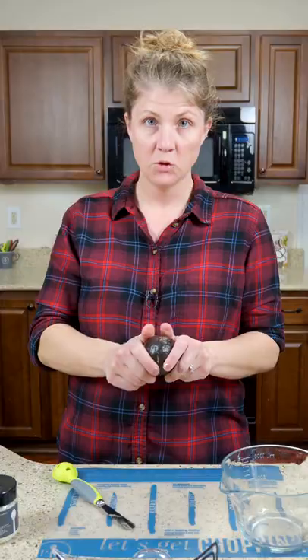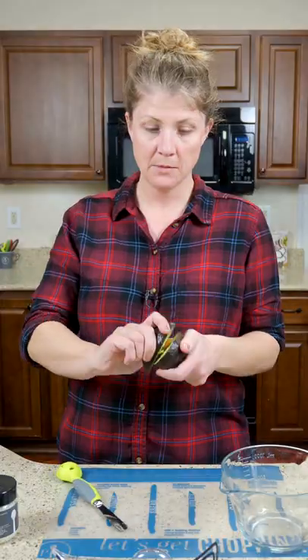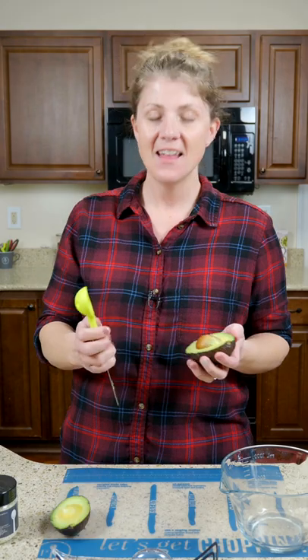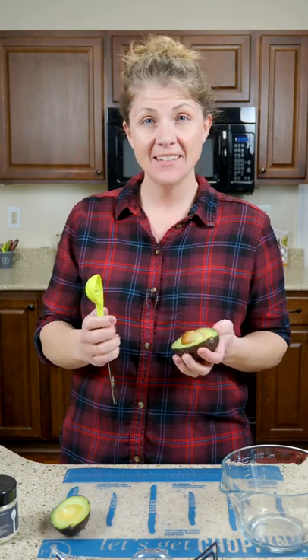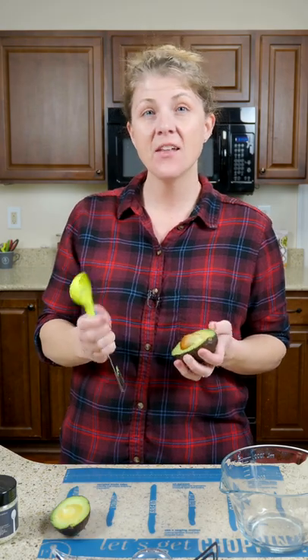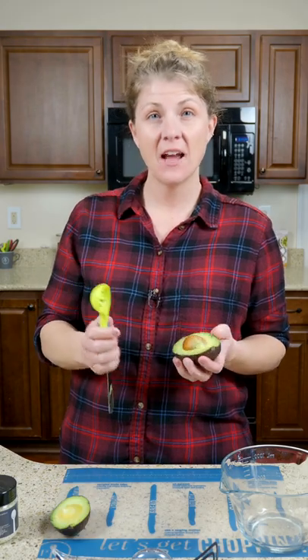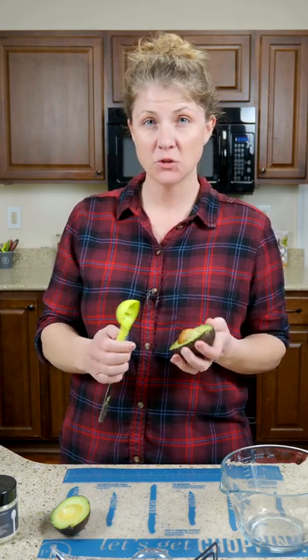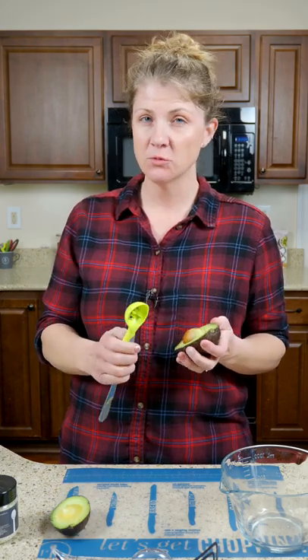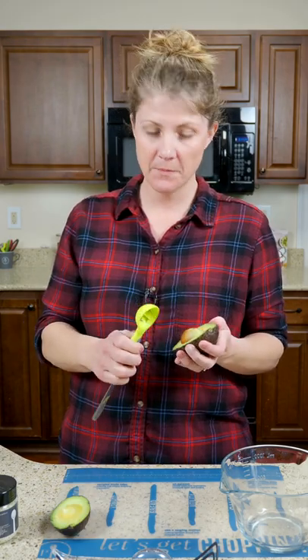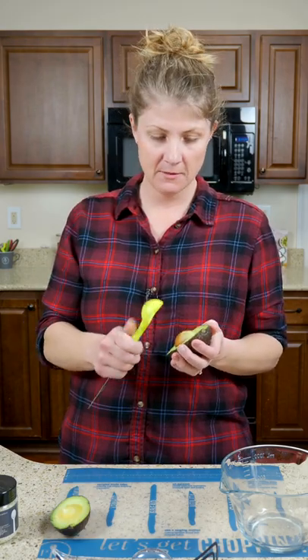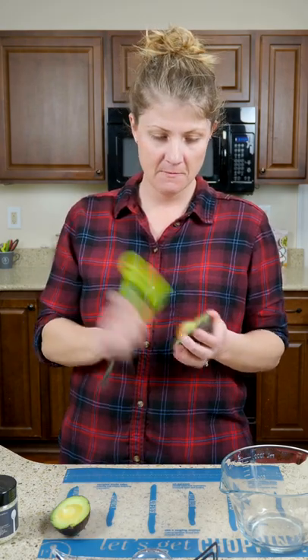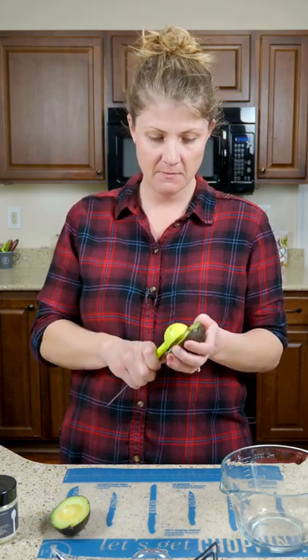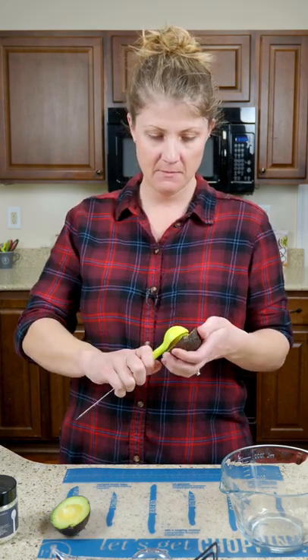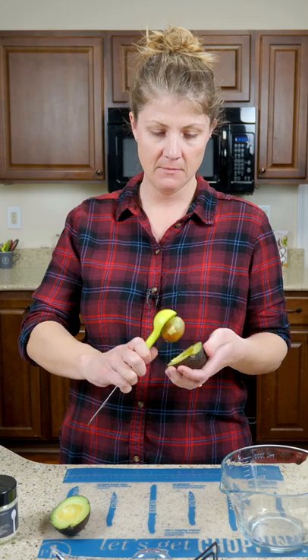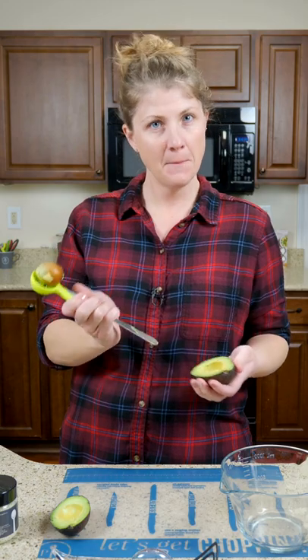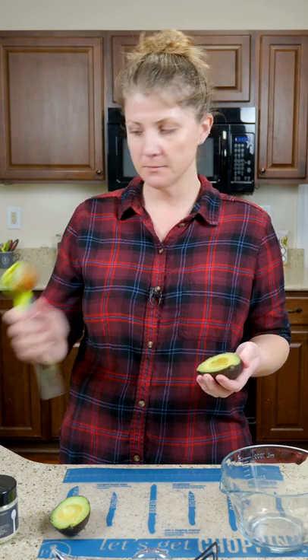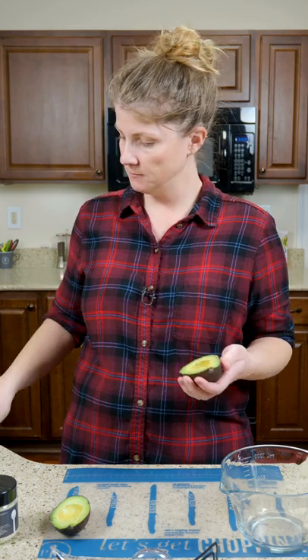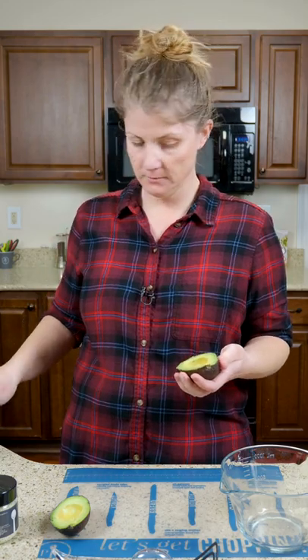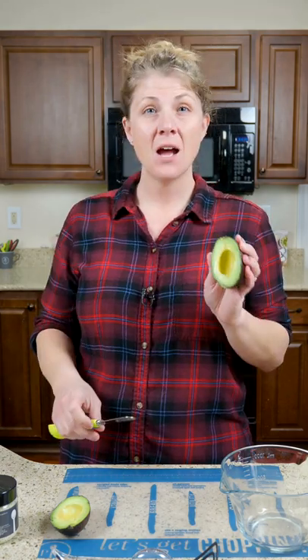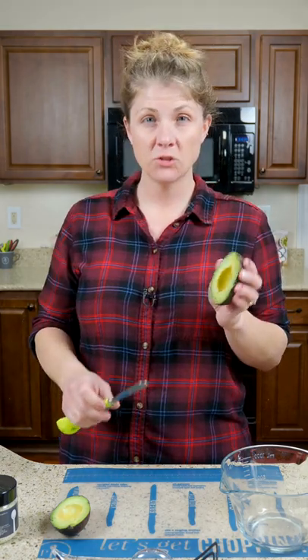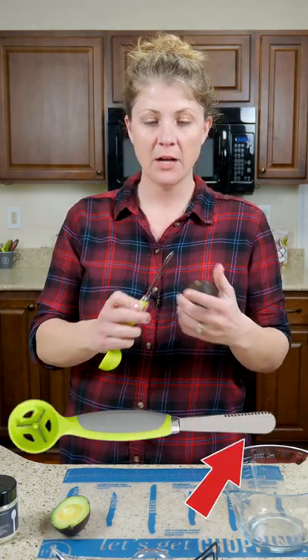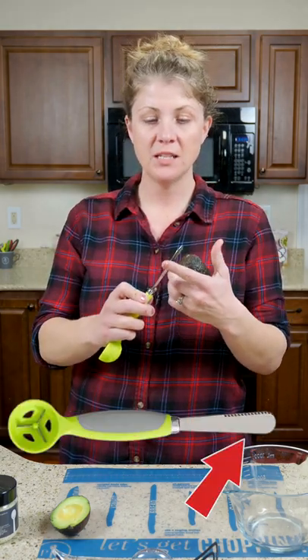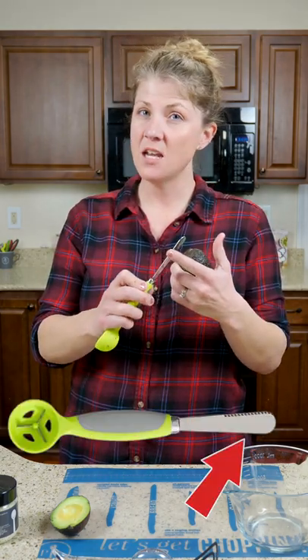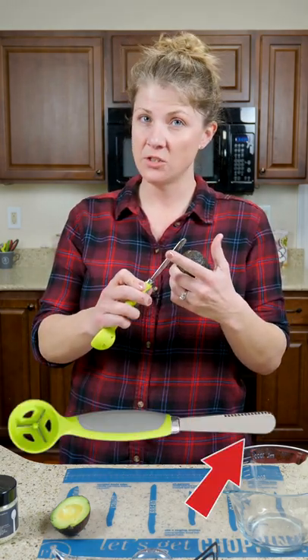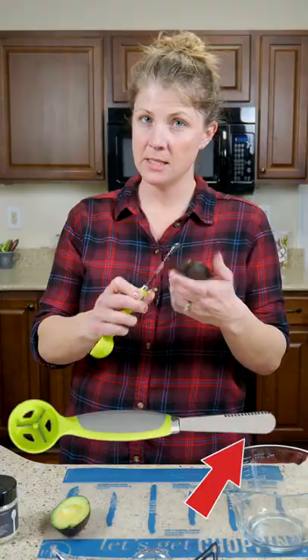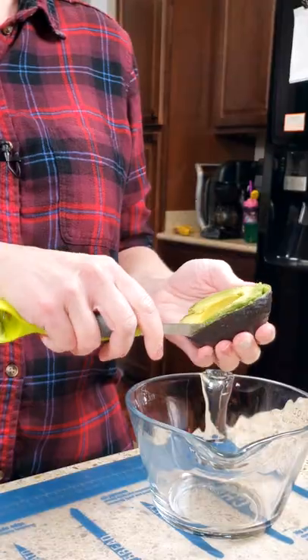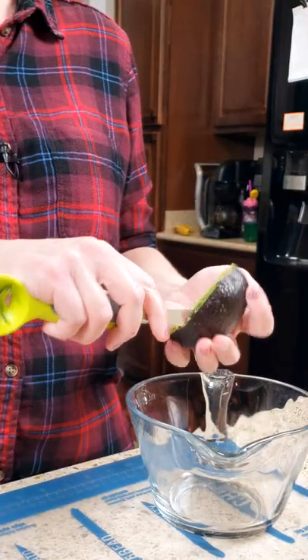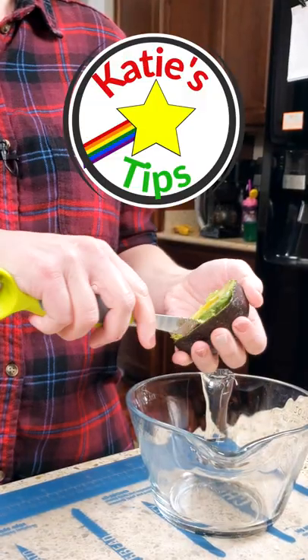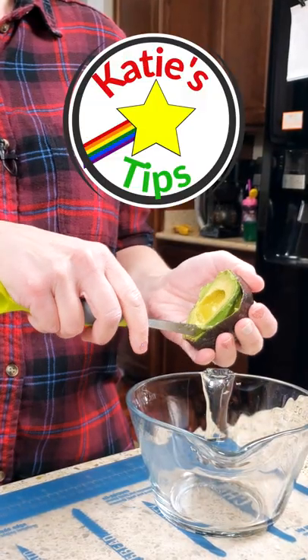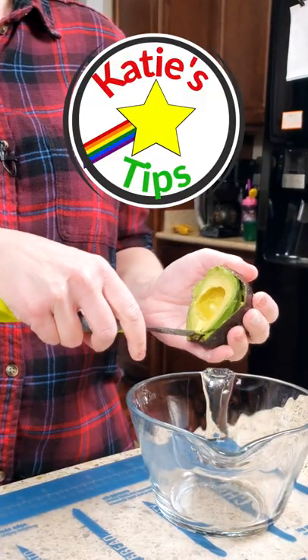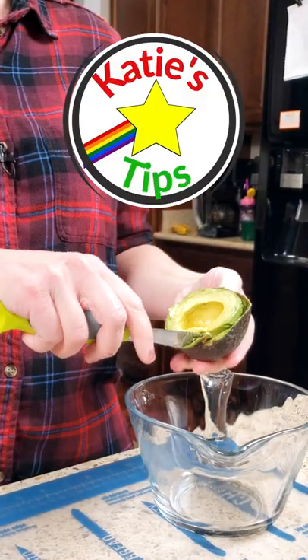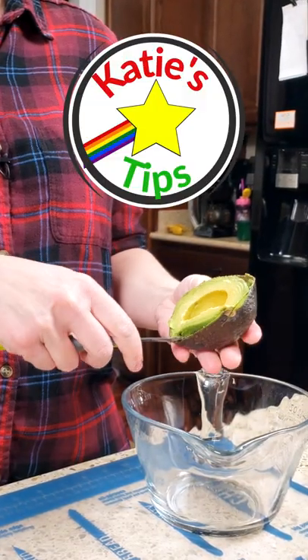Twist it apart. Then use the other end of the avocado tool to remove the pit. Now clean out your avocado using the non-serrated side. Careful not to break the skin because you could cut your hand.